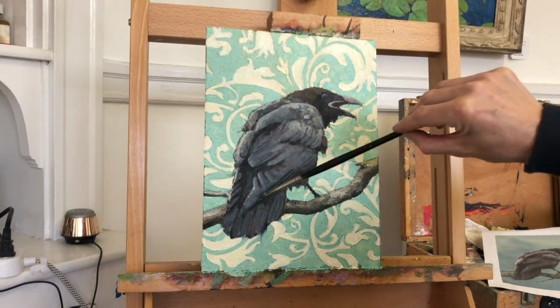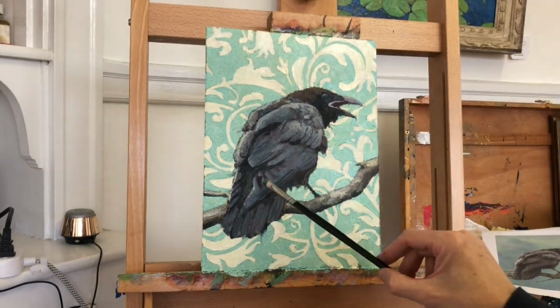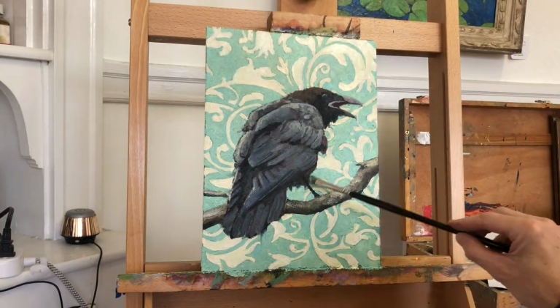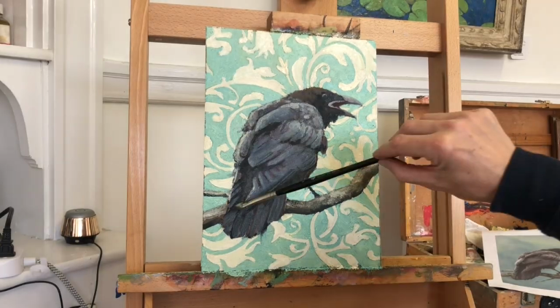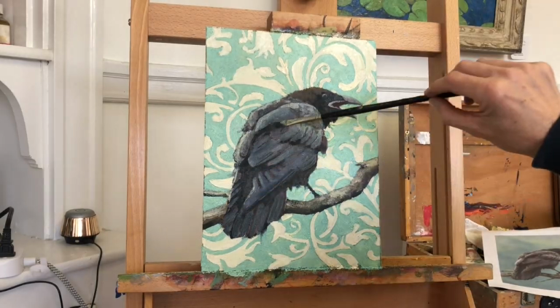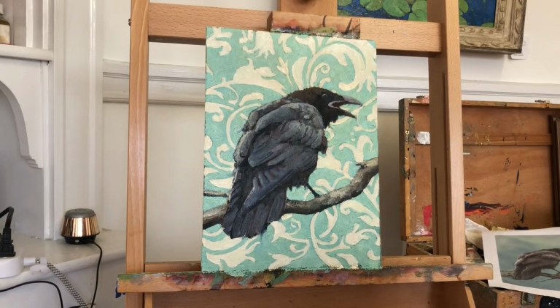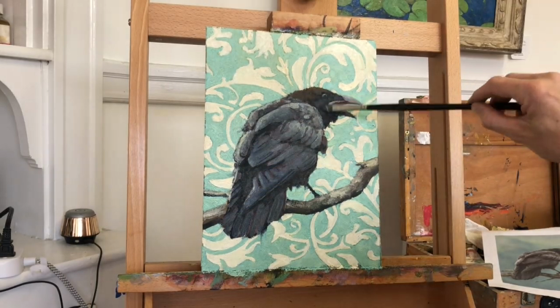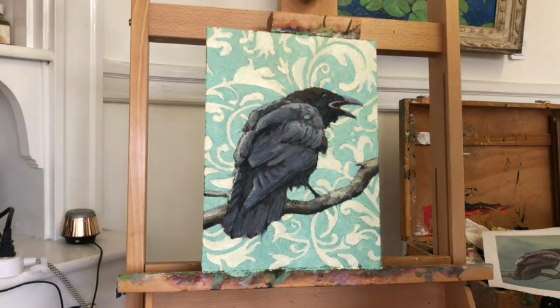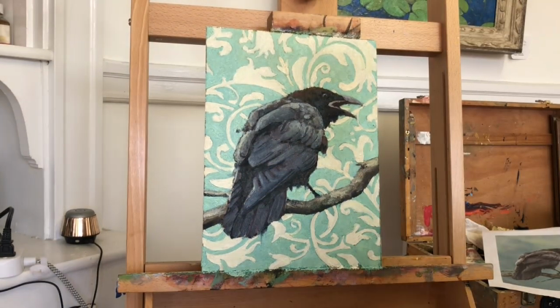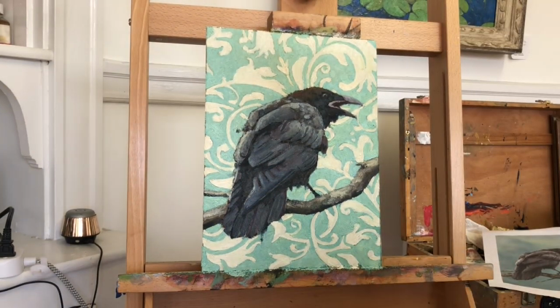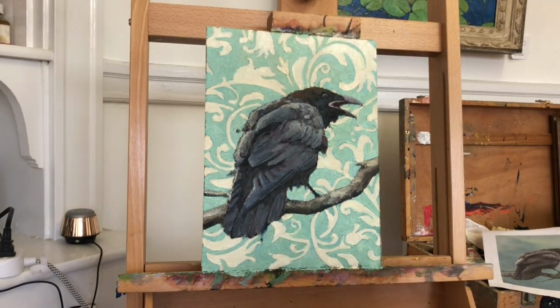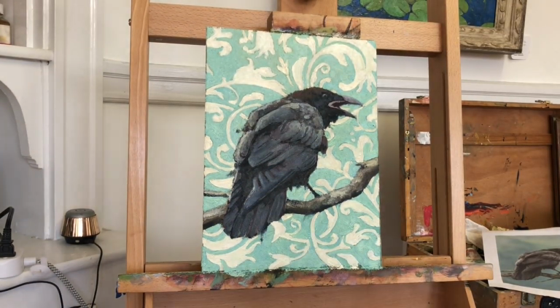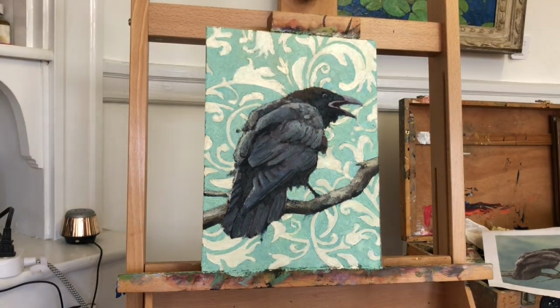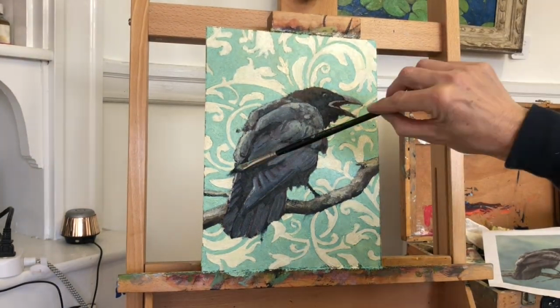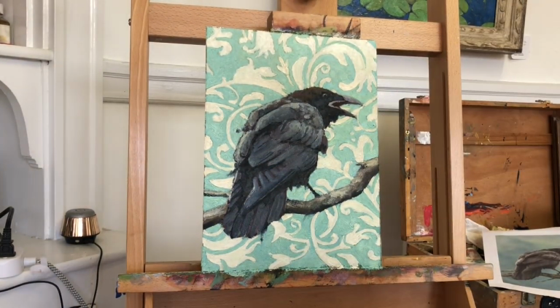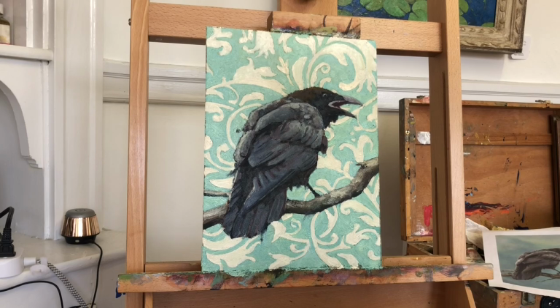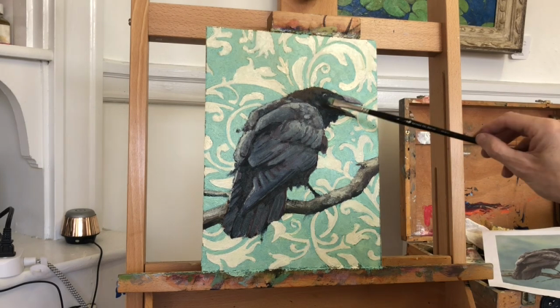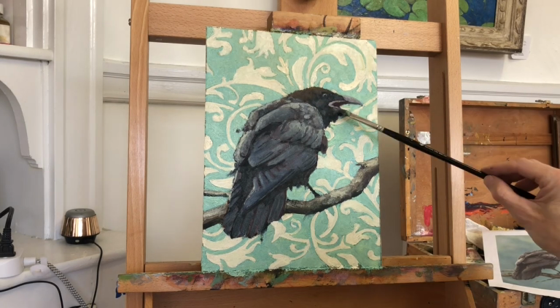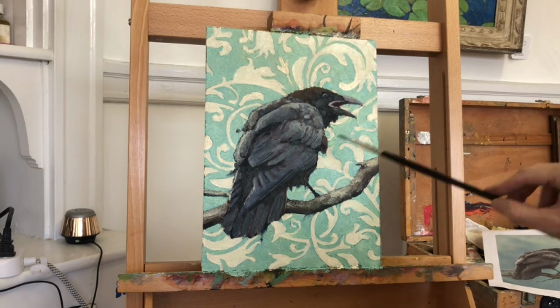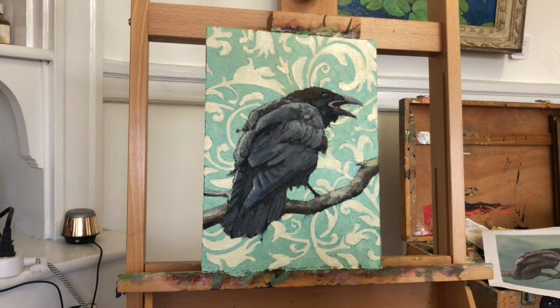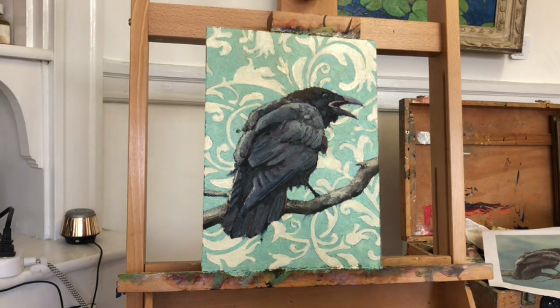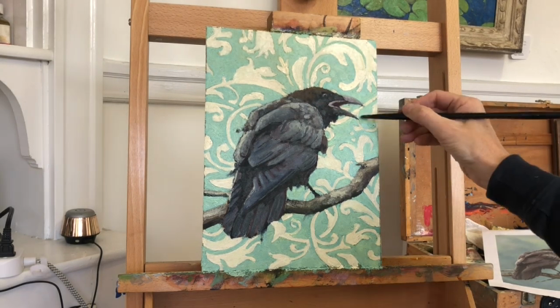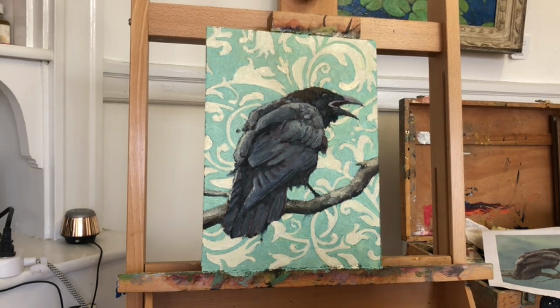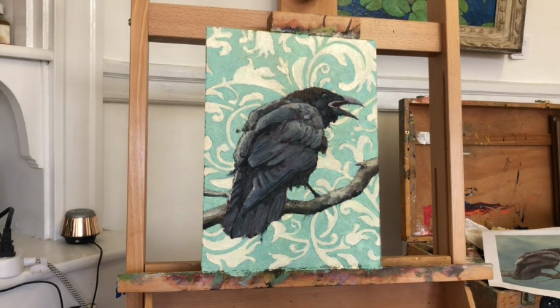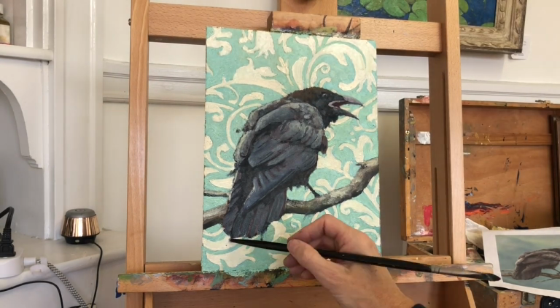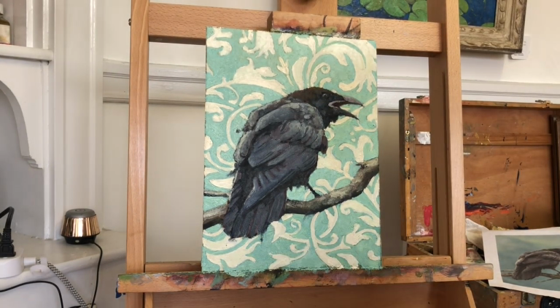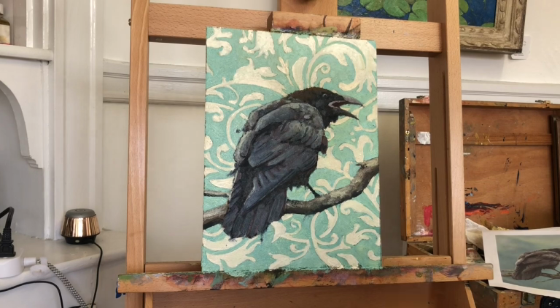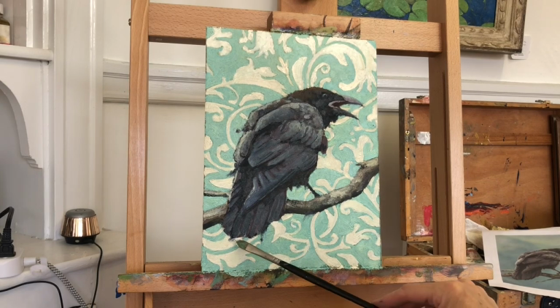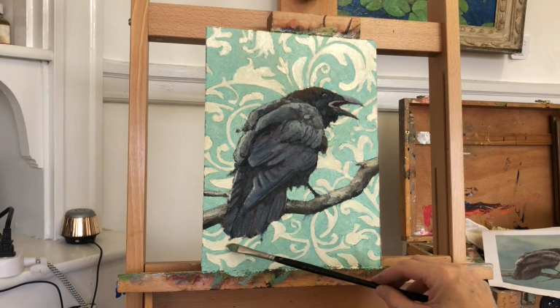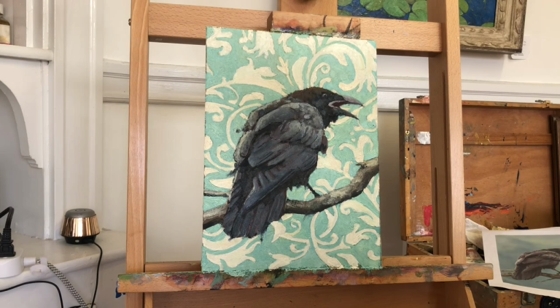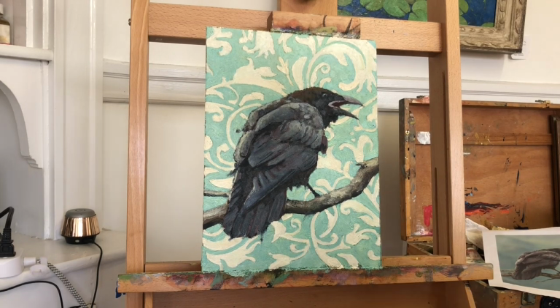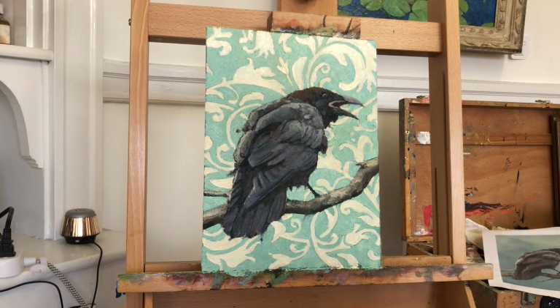So, here's the finished painting. I'm really pleased with it. I am sorry for skipping the part where I drew out the pattern — I hope you'll forgive me. But the painting looks very nice, I believe, and I love painting birds.